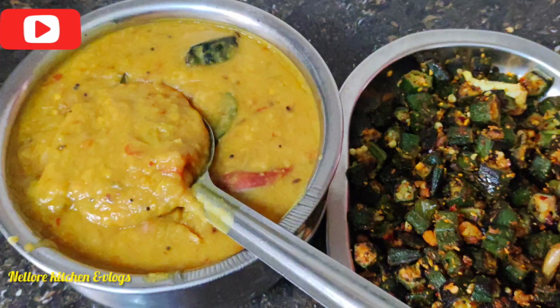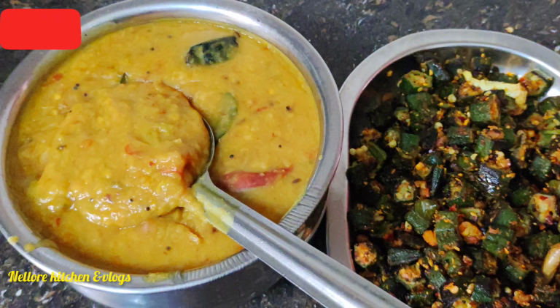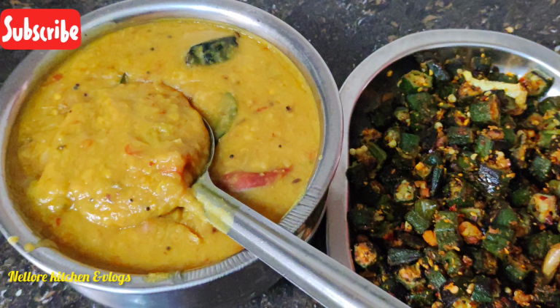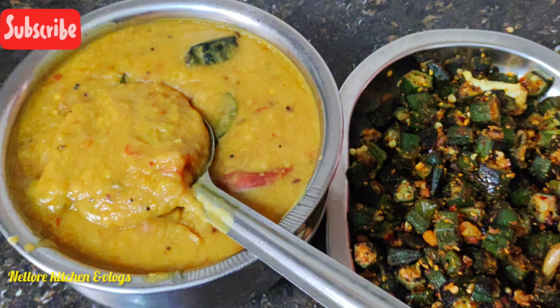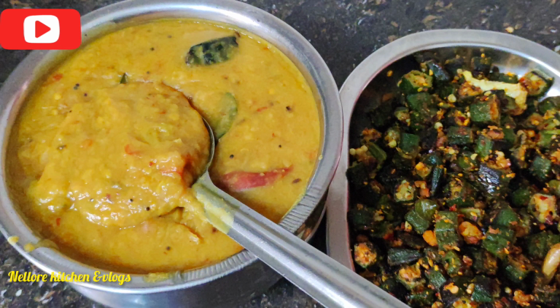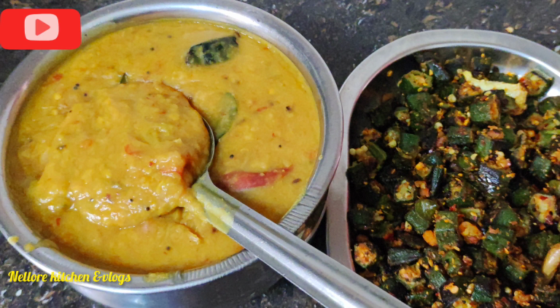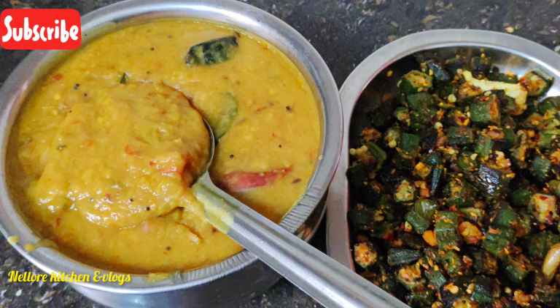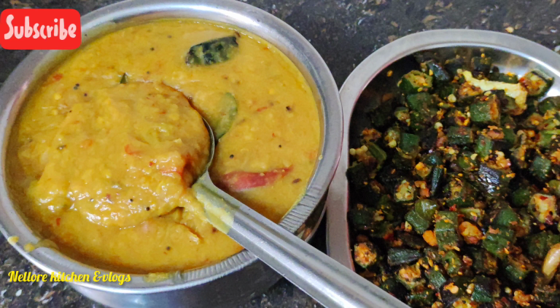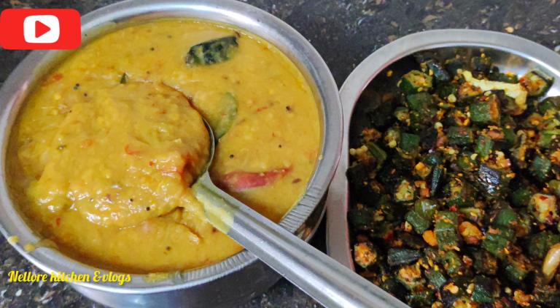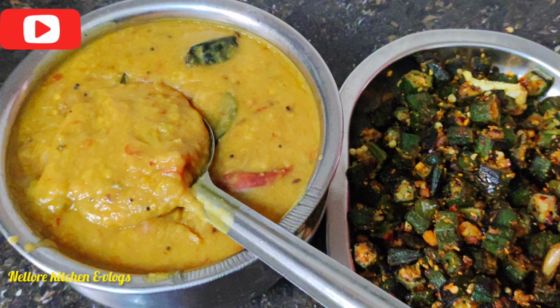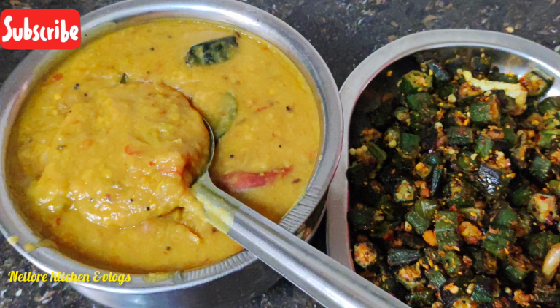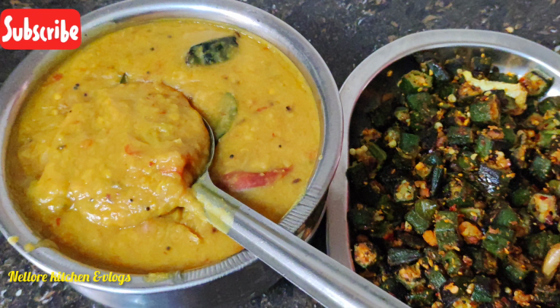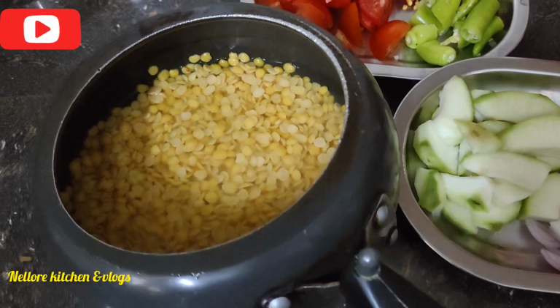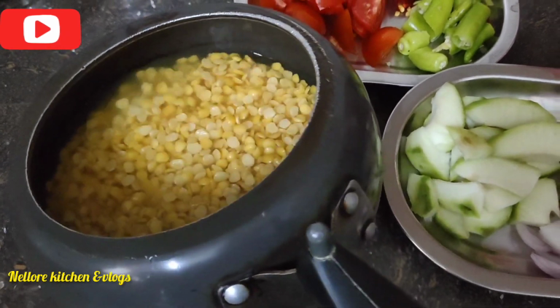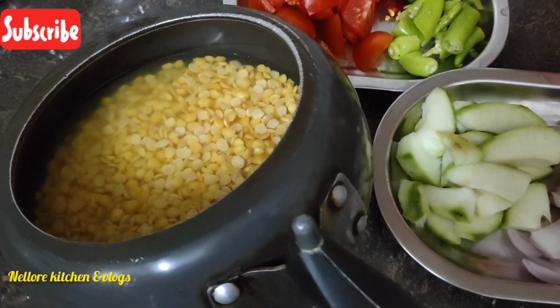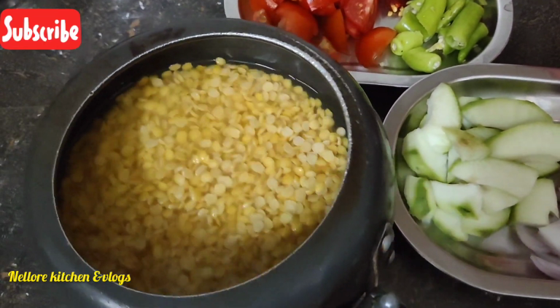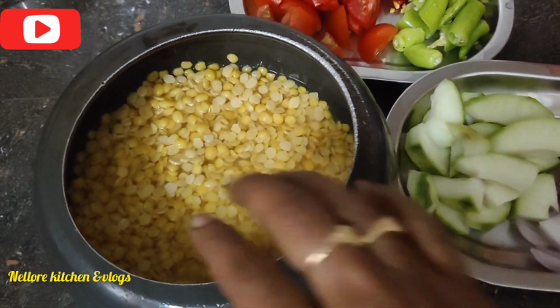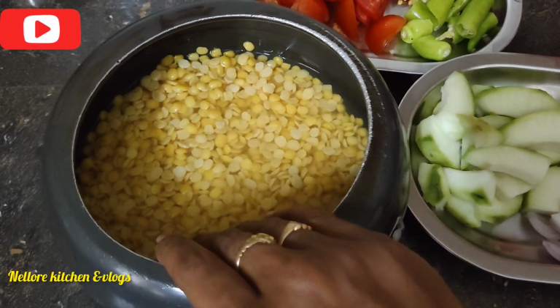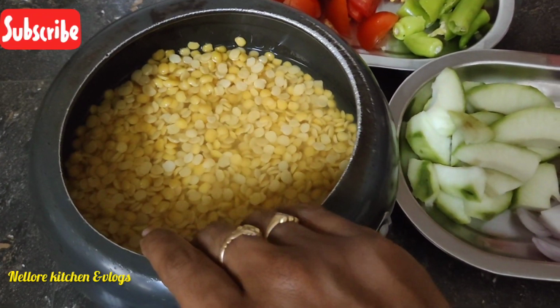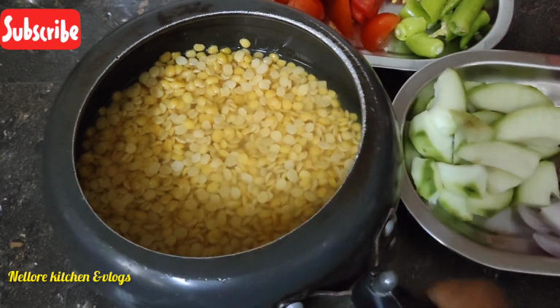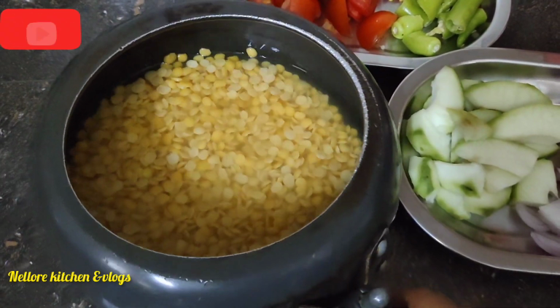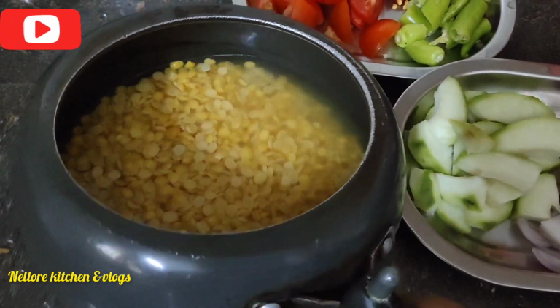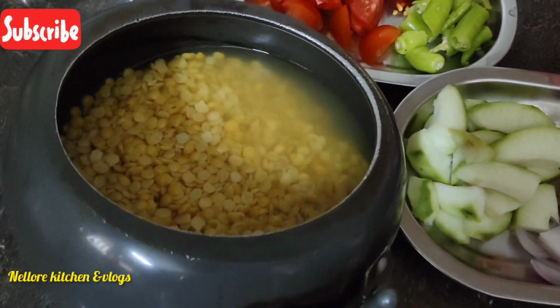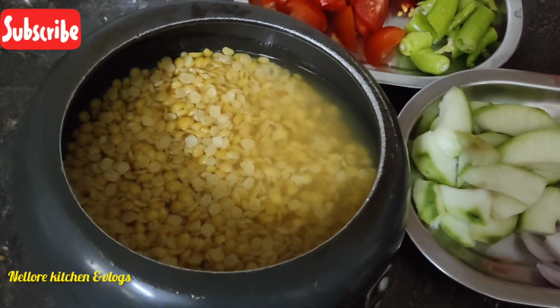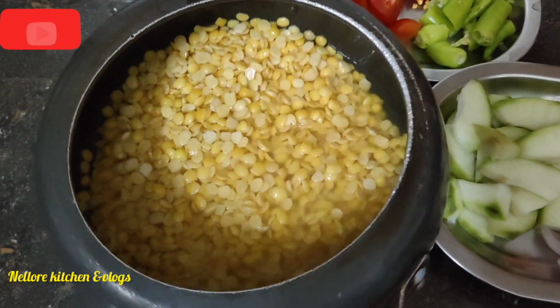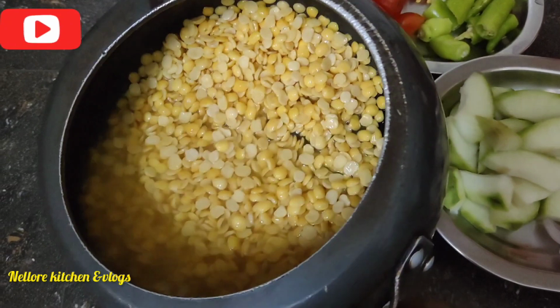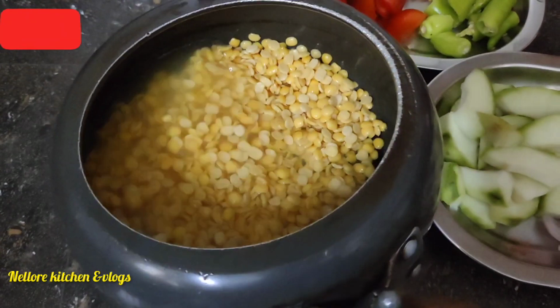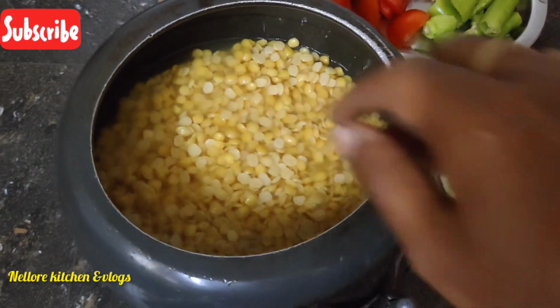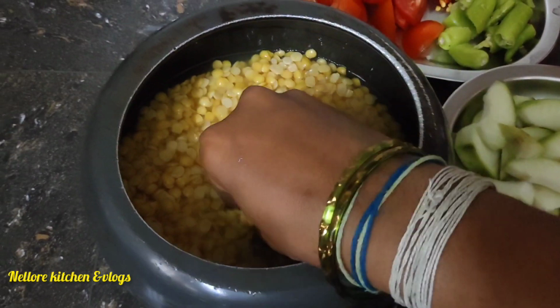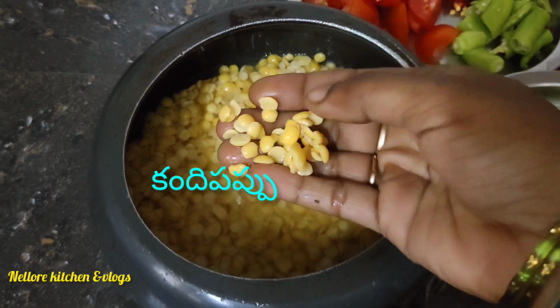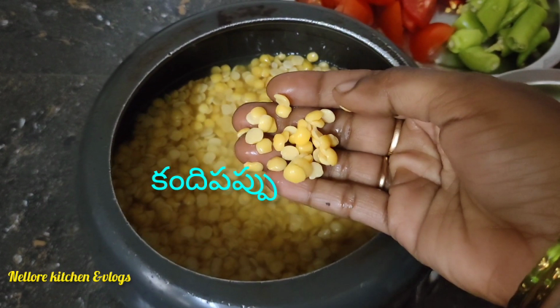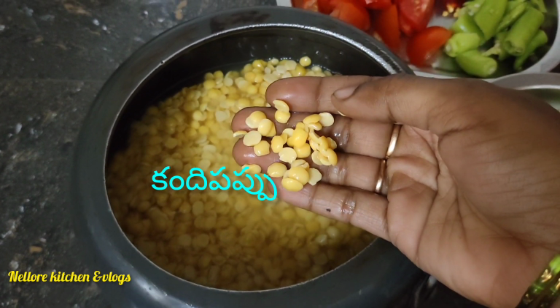Hi, Hello Andy, welcome back to Nellyoo Kitchen & VLOG. Today I am going to eat the egg and eat the egg. I will eat the egg and eat the egg.